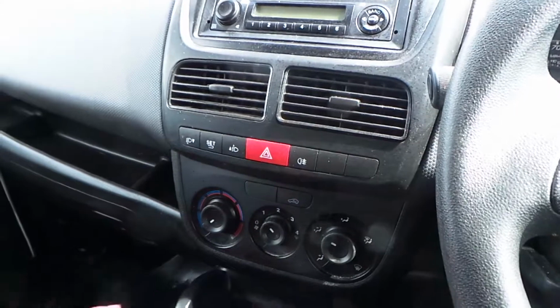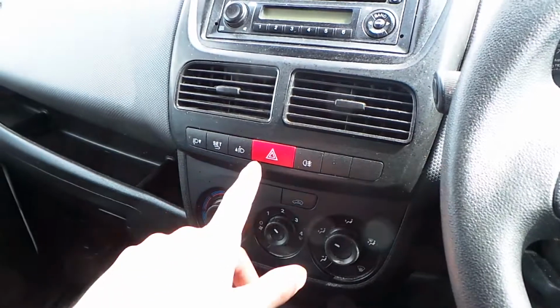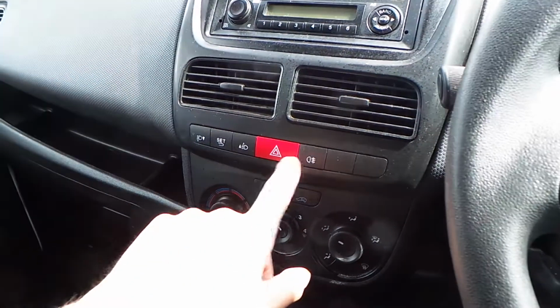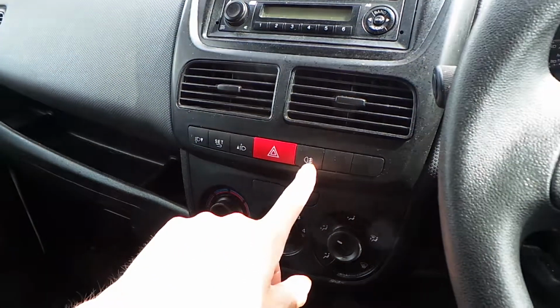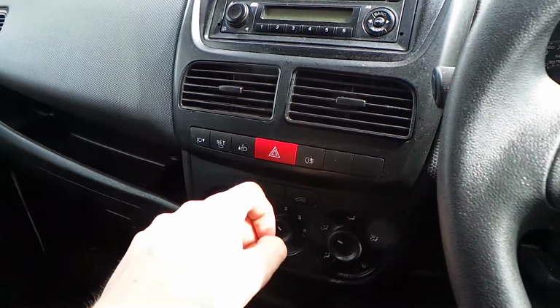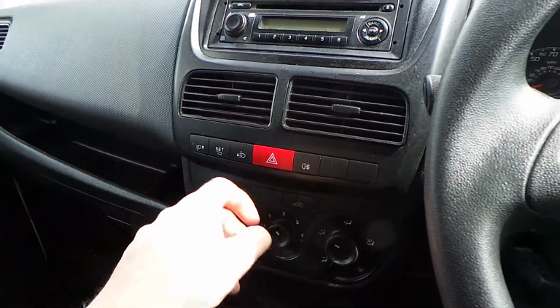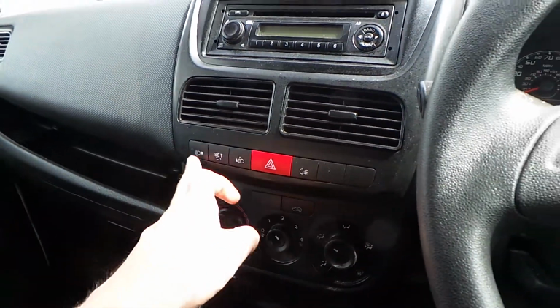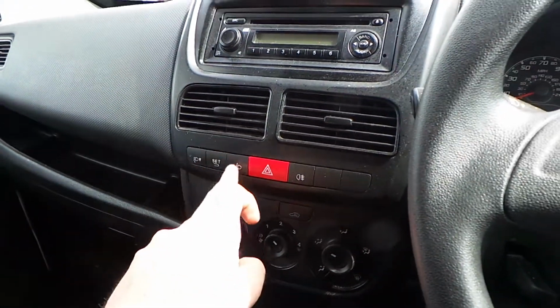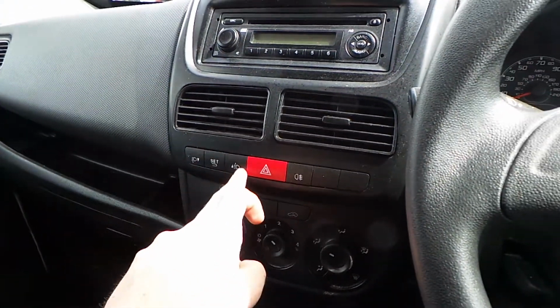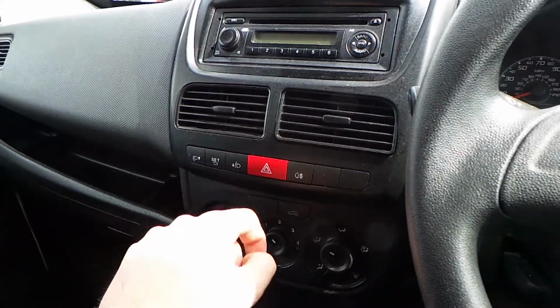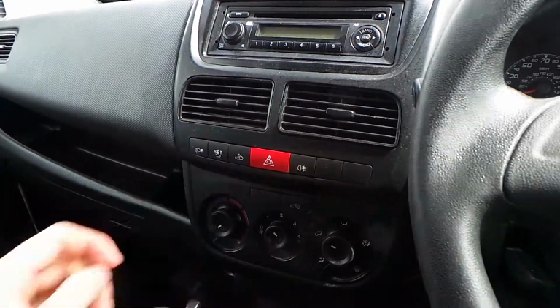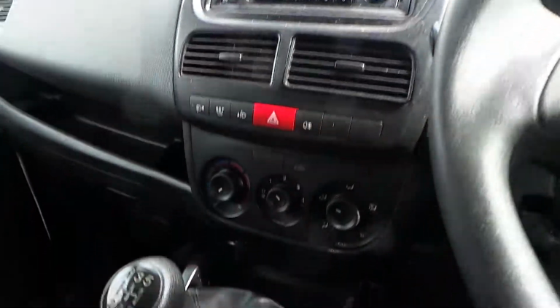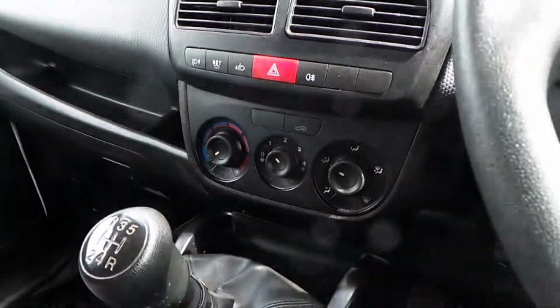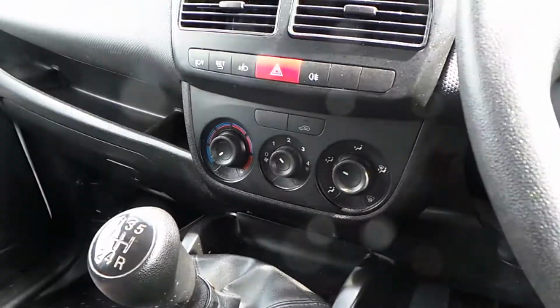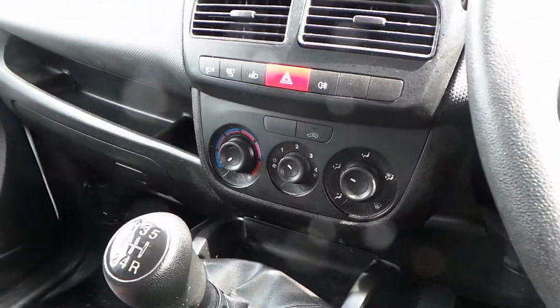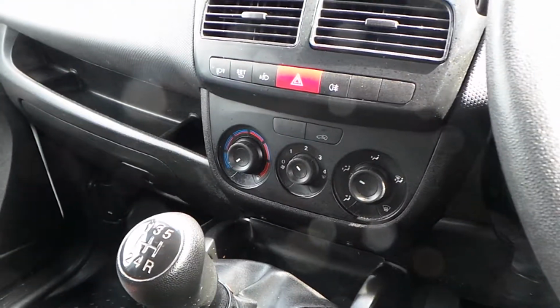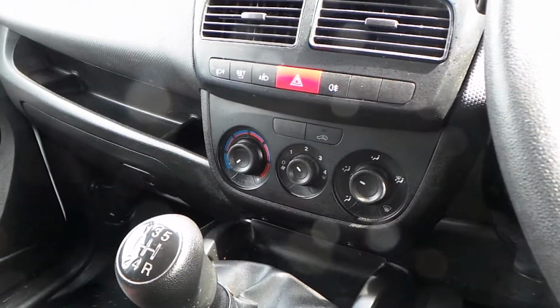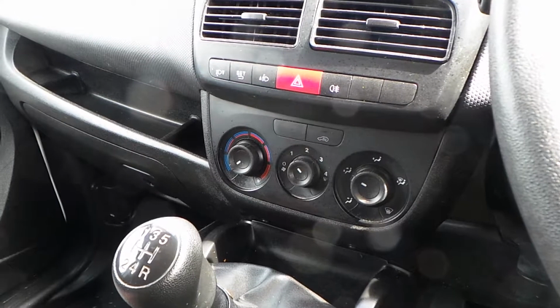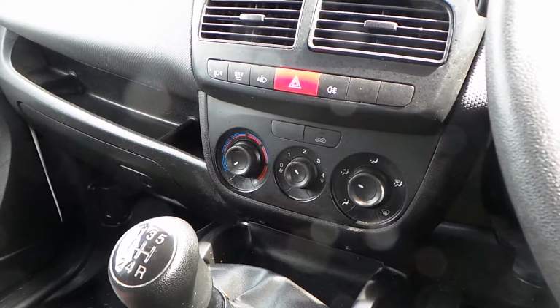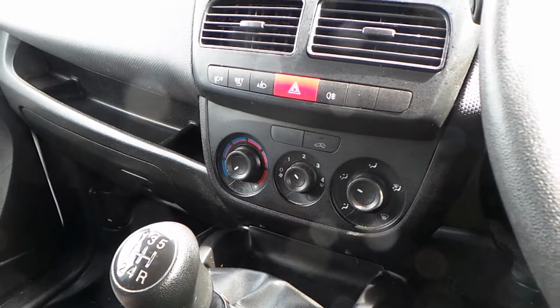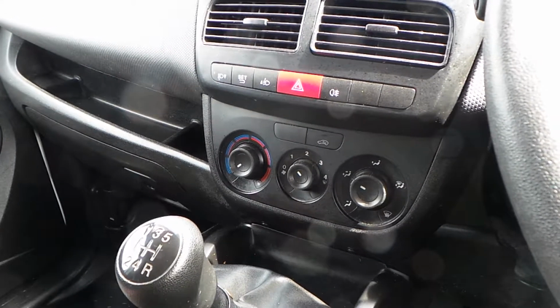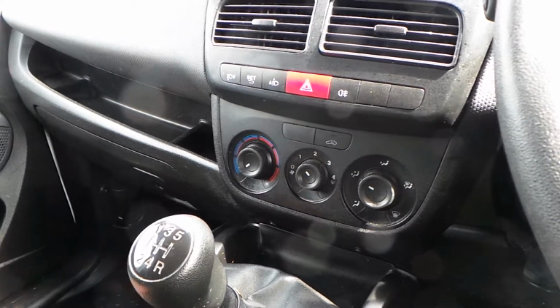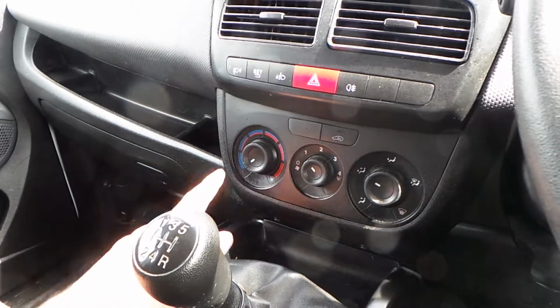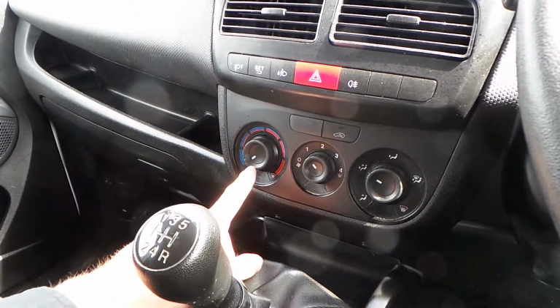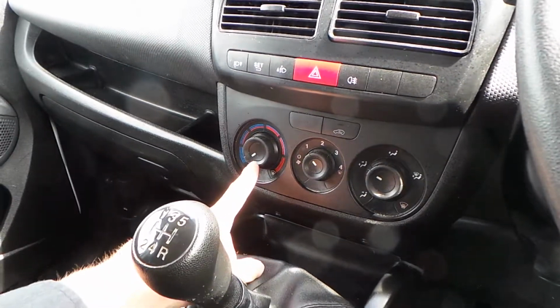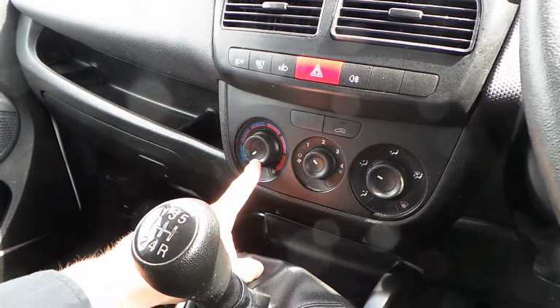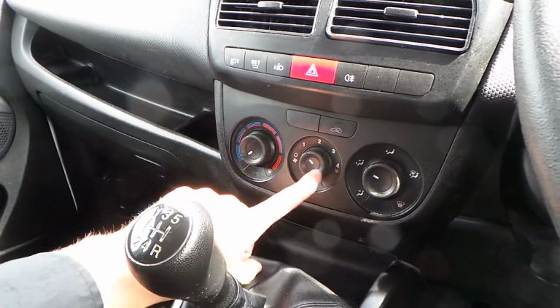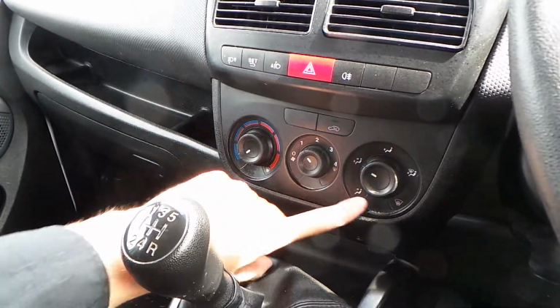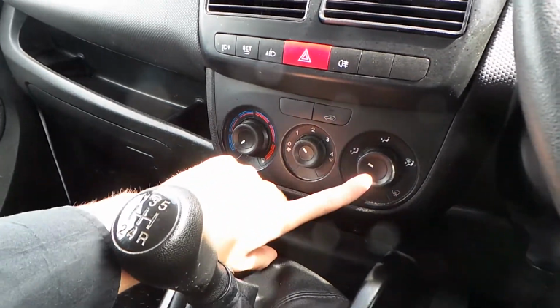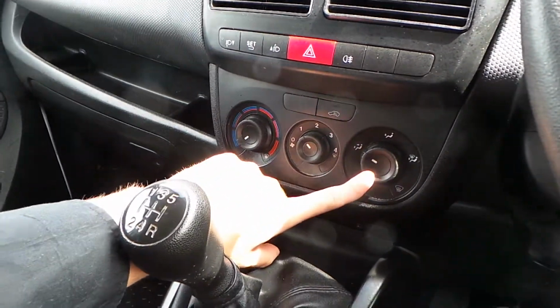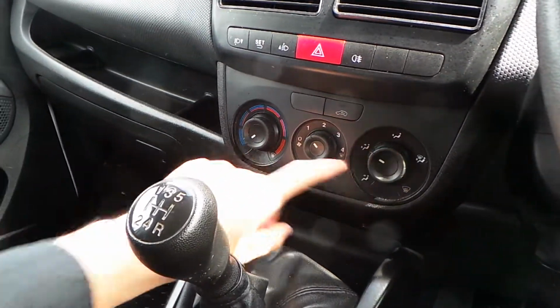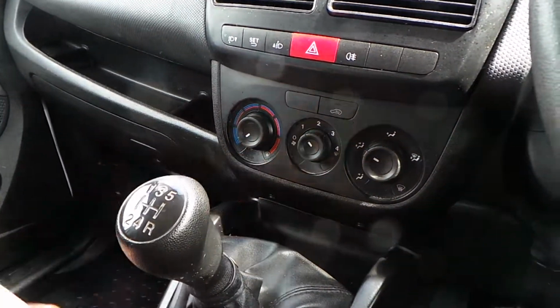Hazard warning lights, front fogs, and some of the output settings. Air ventilation — temperature, speed, and direction.